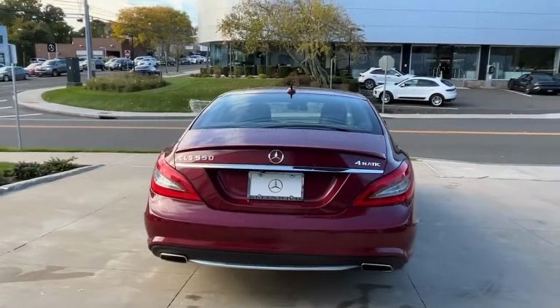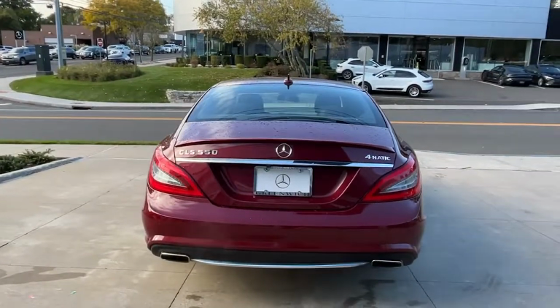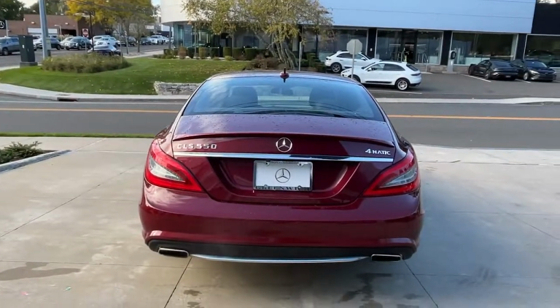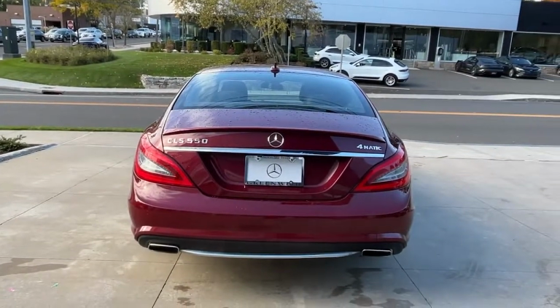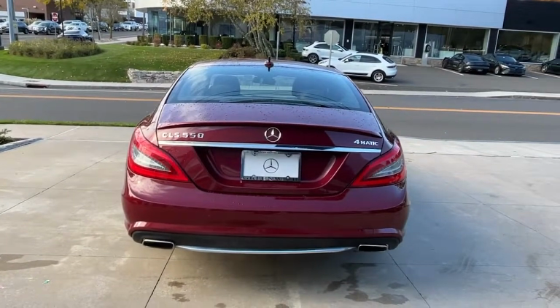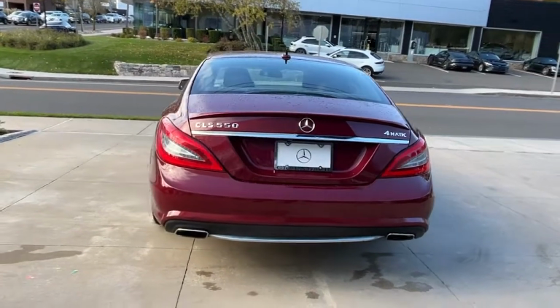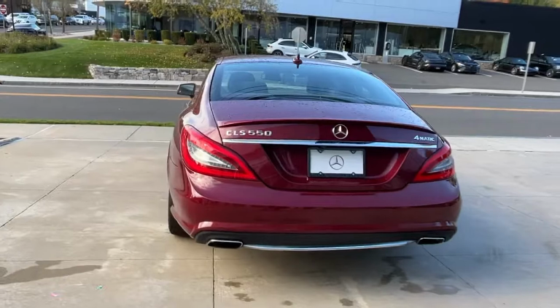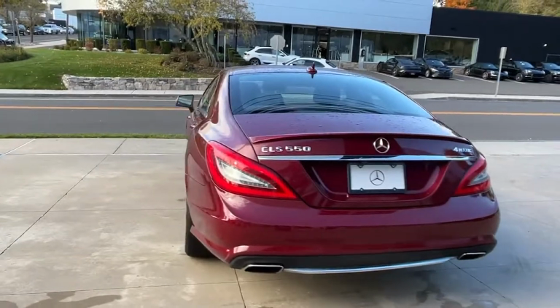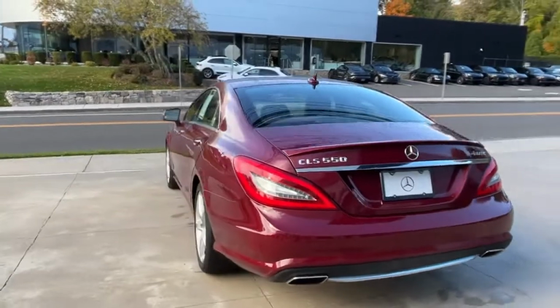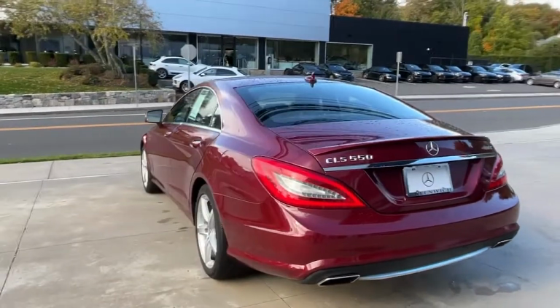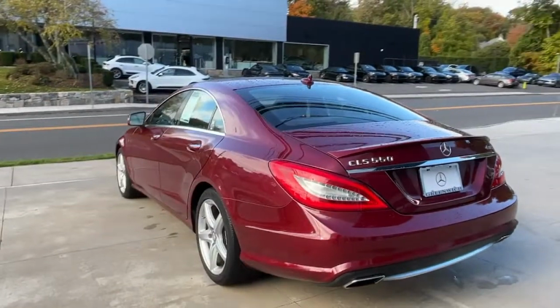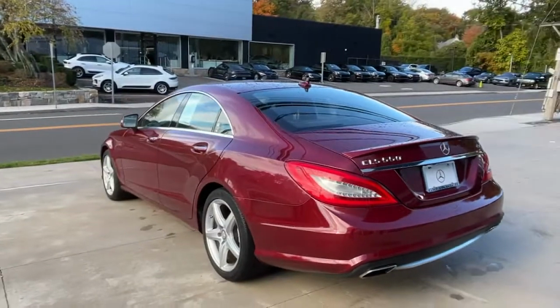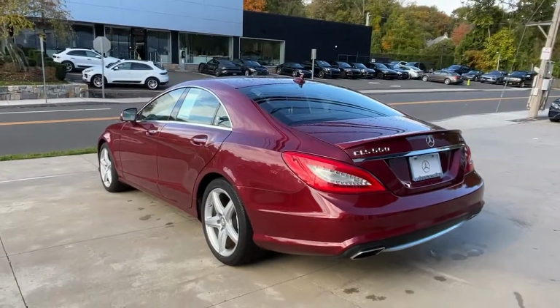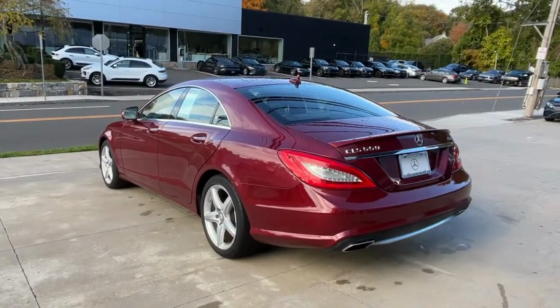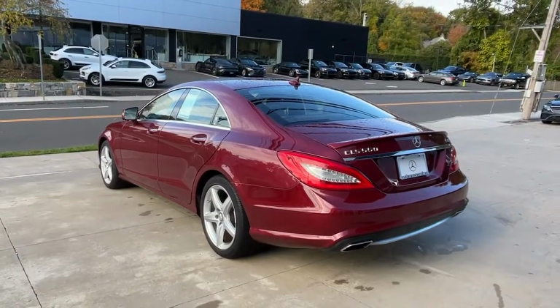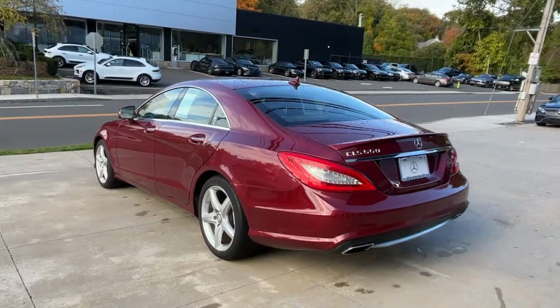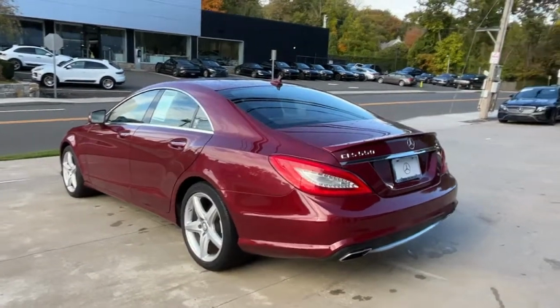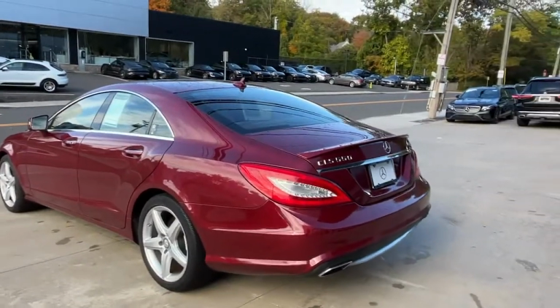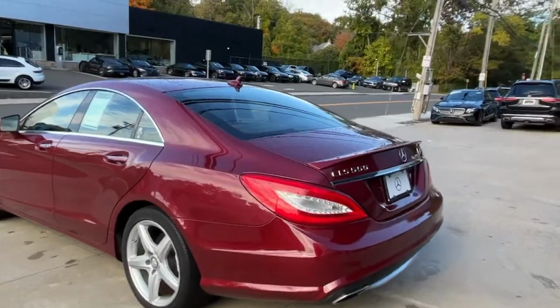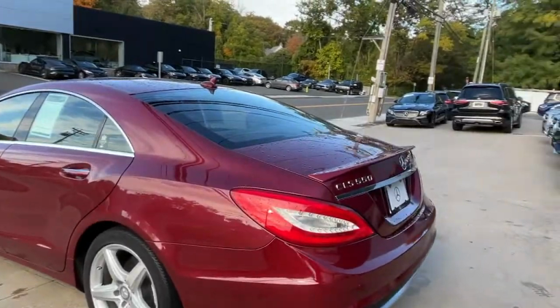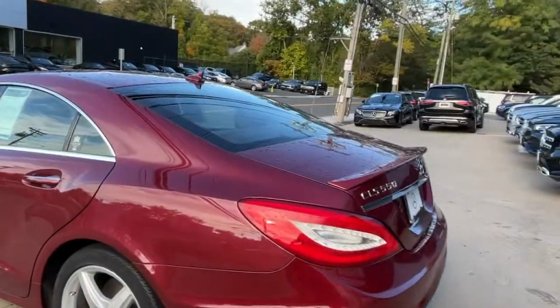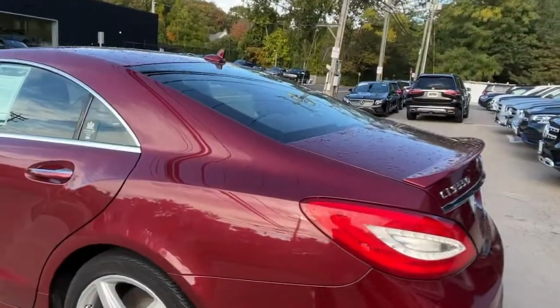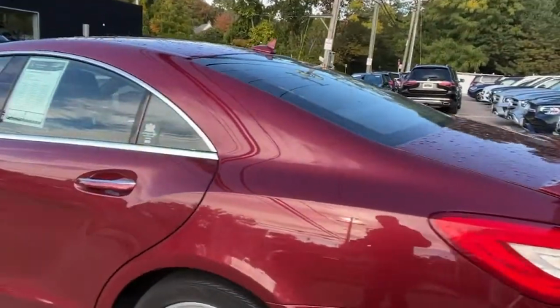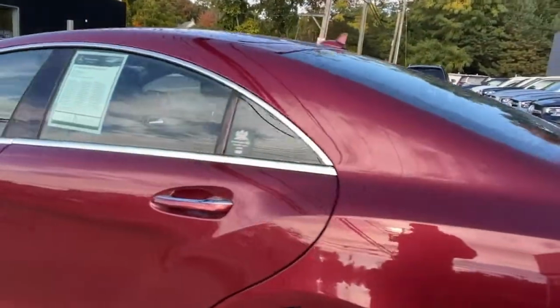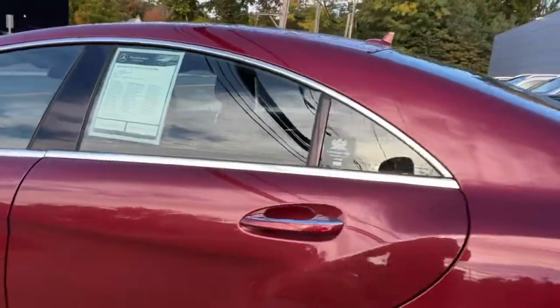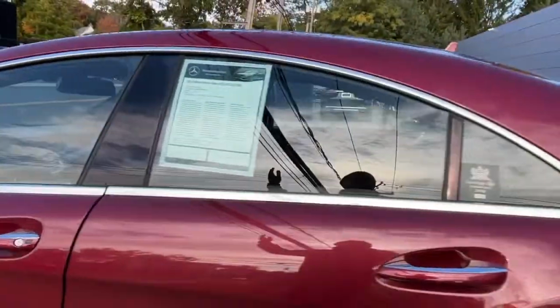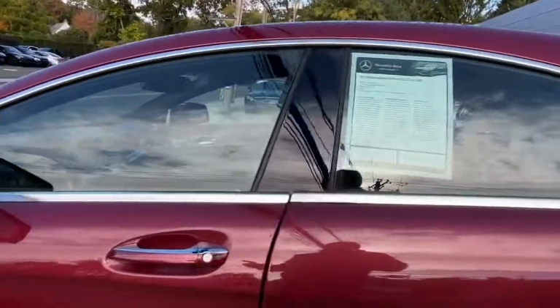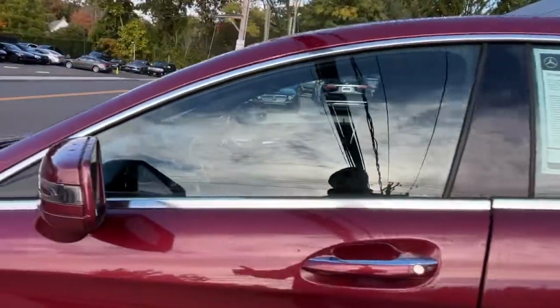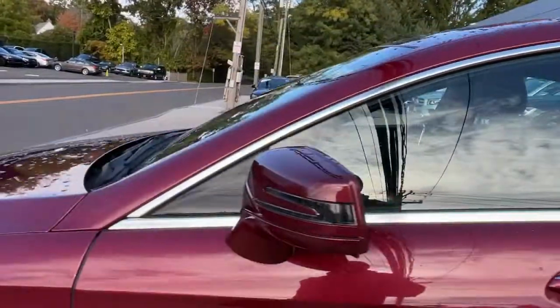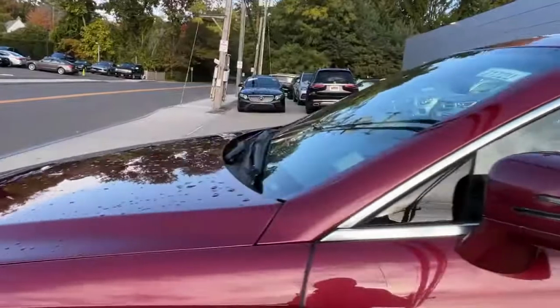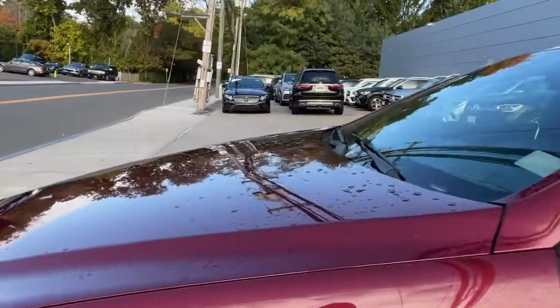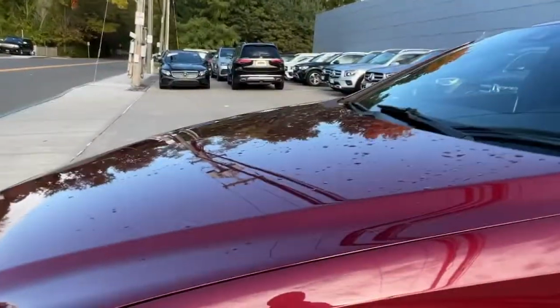Gracious, smooth and sporty, this sleek 4-door offers crisp acceleration, a calm driving experience and a long list of premium amenities to ensure pleasure and security at every turn. The following are some of this vehicle's highlighted options.